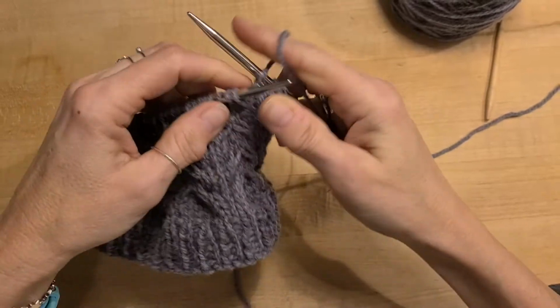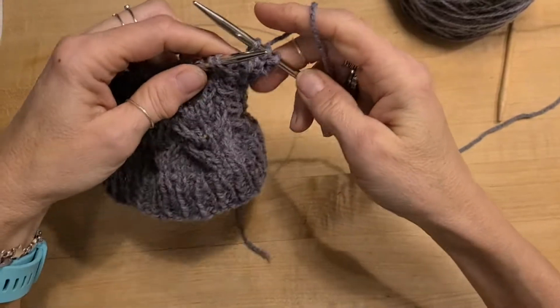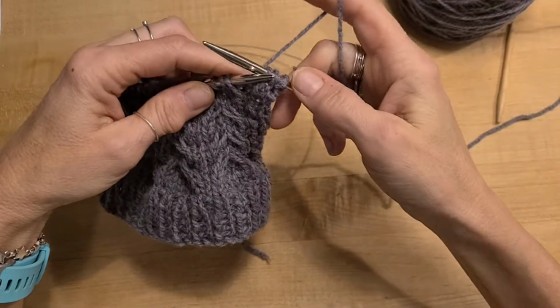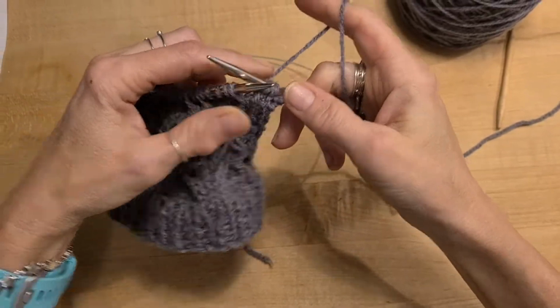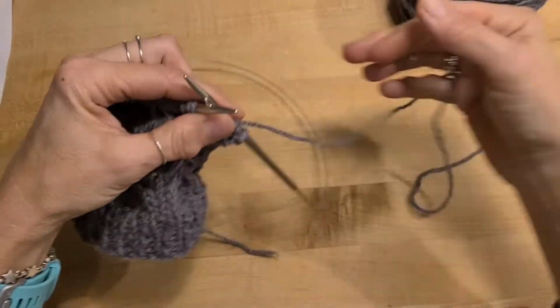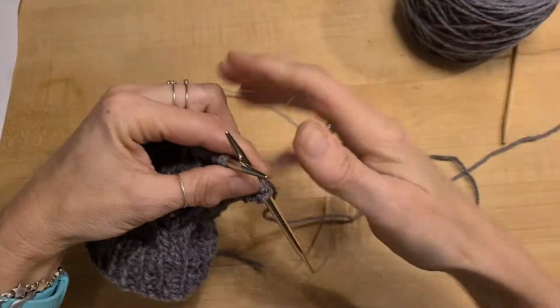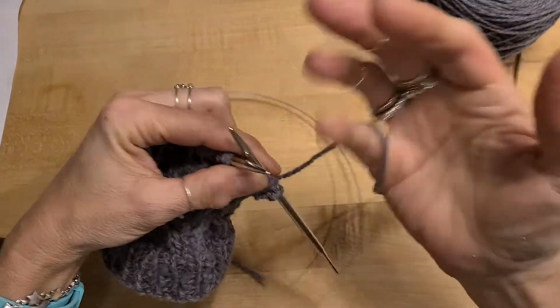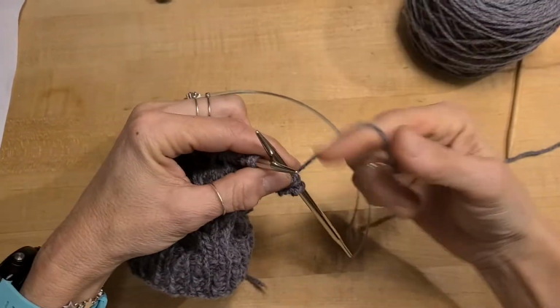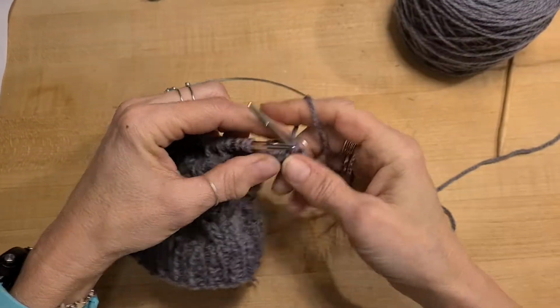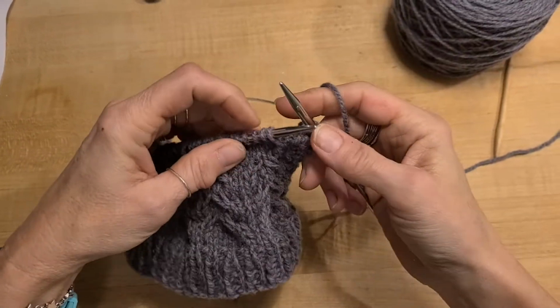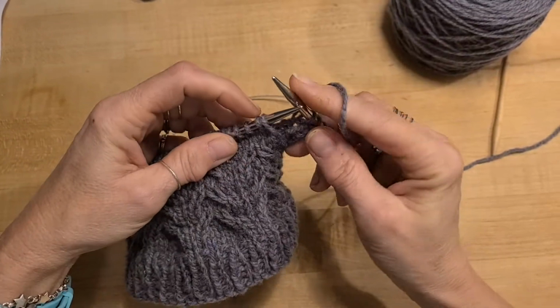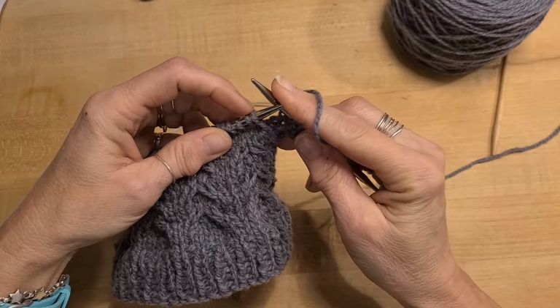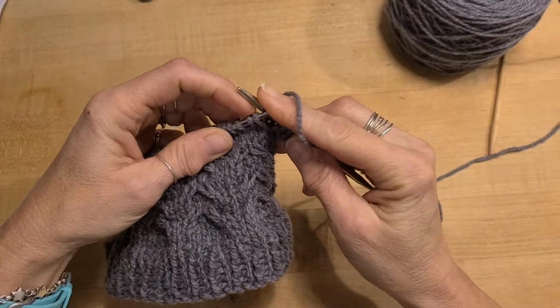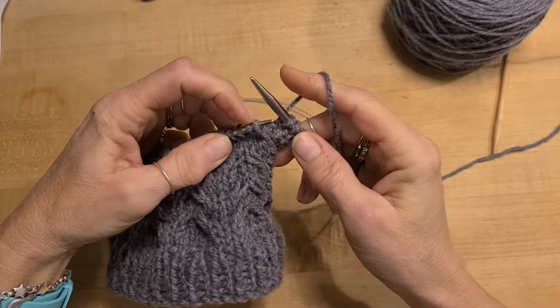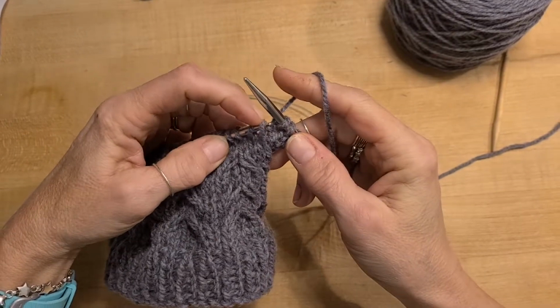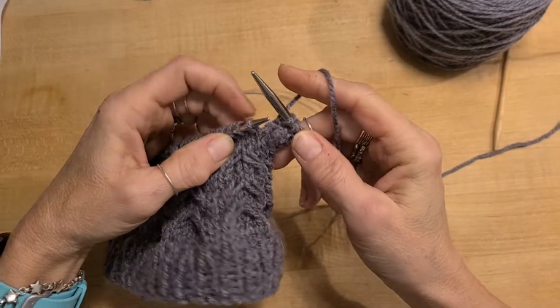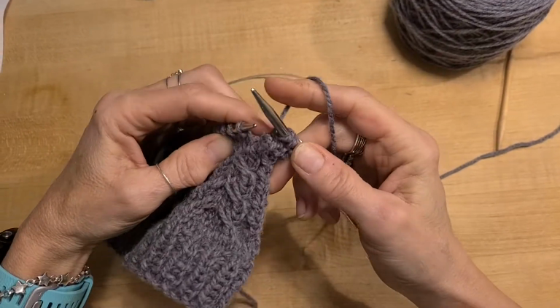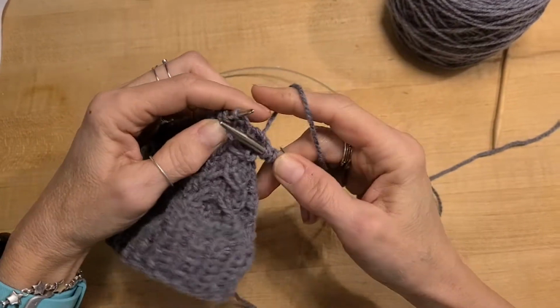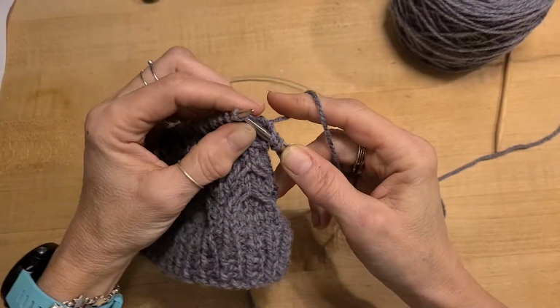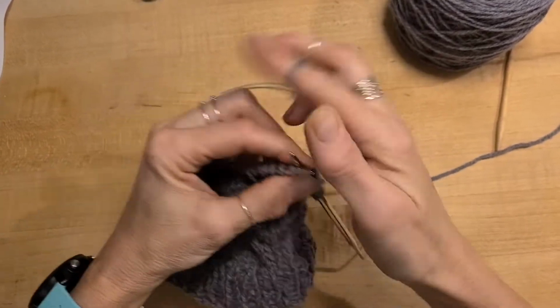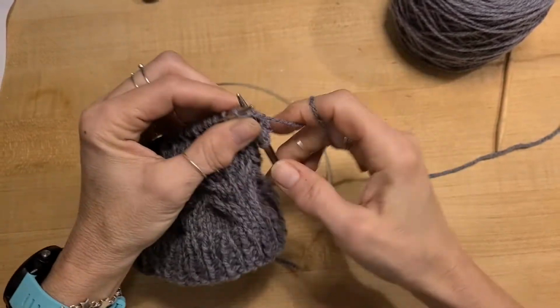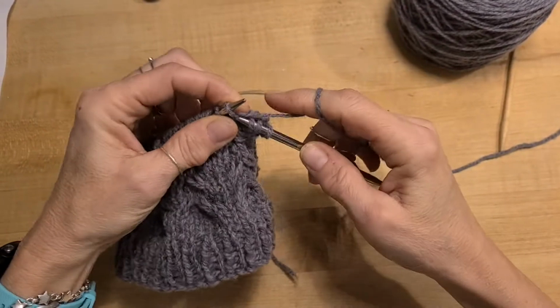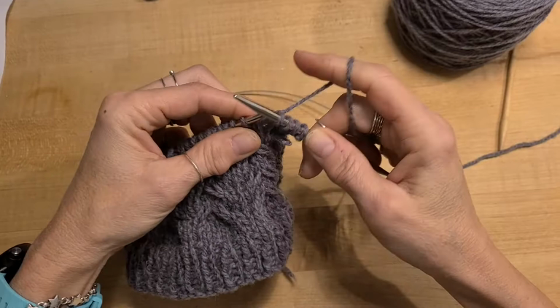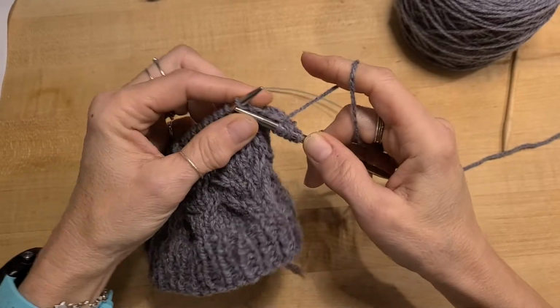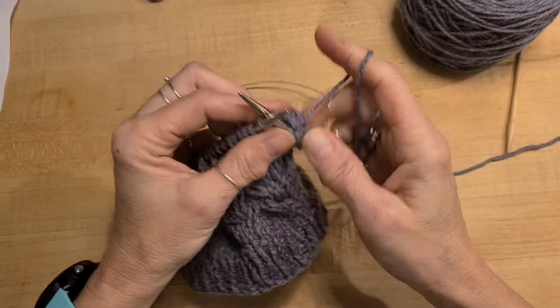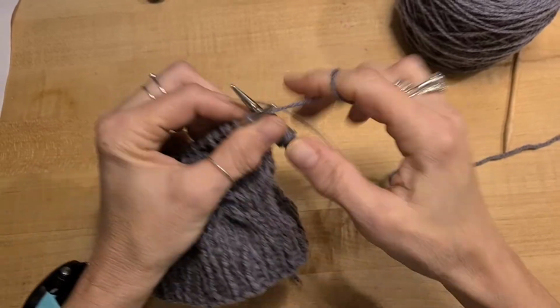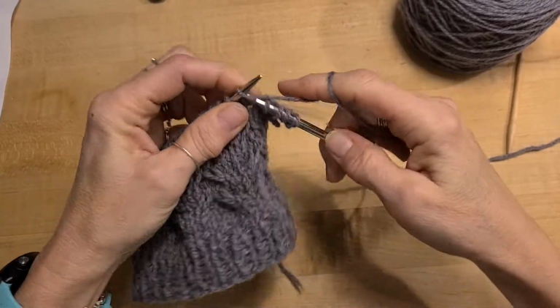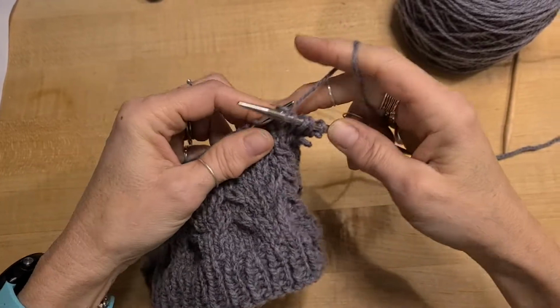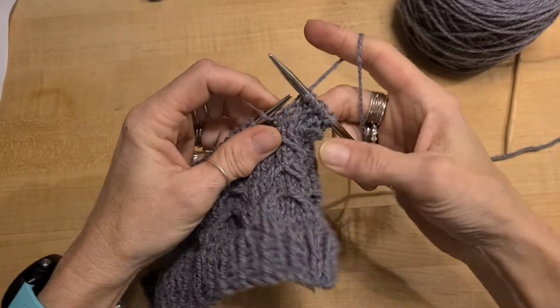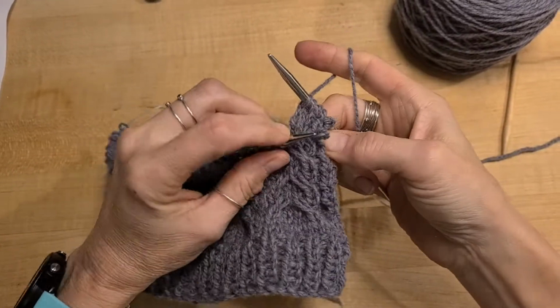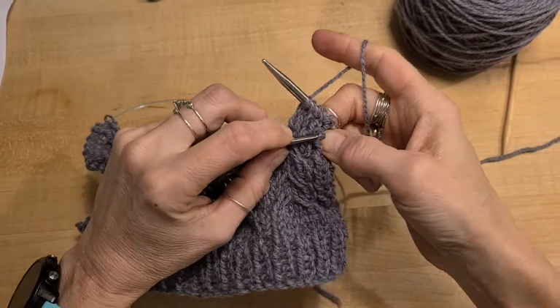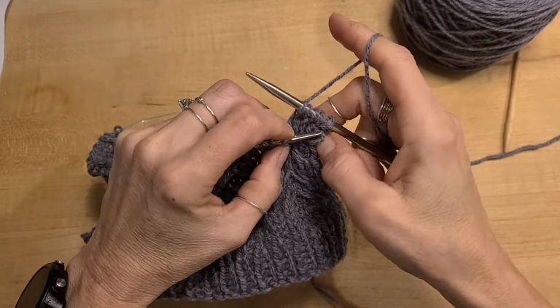For the 1 over 2 left cross, you drop the first stitch off in the front, knit the next two stitches, pick that stitch back up, and knit it.